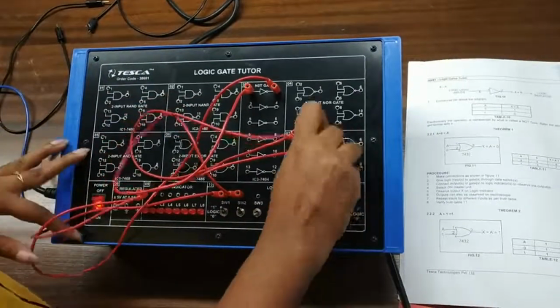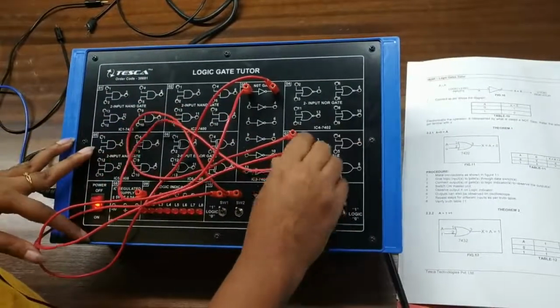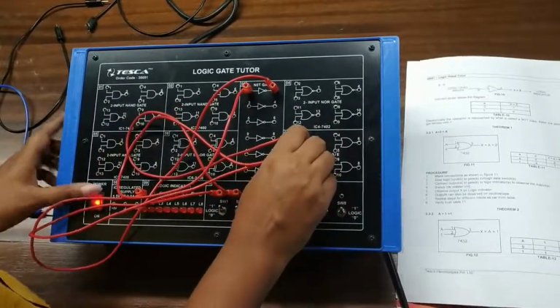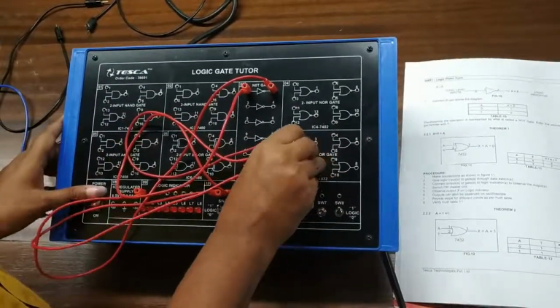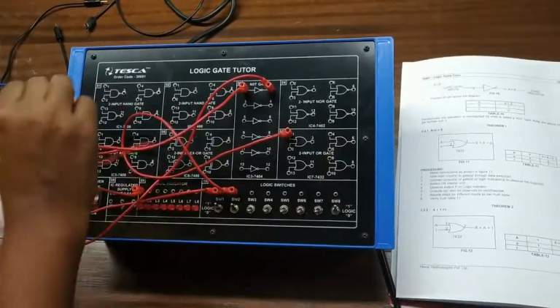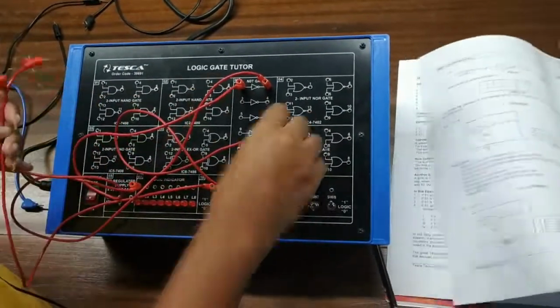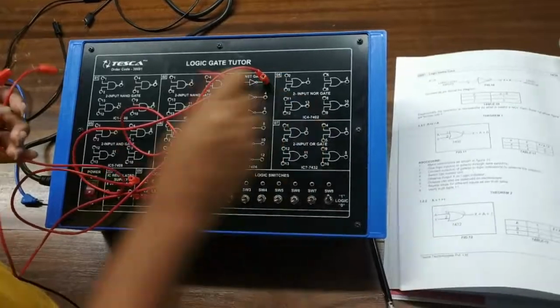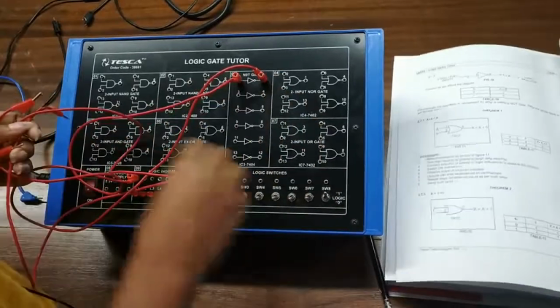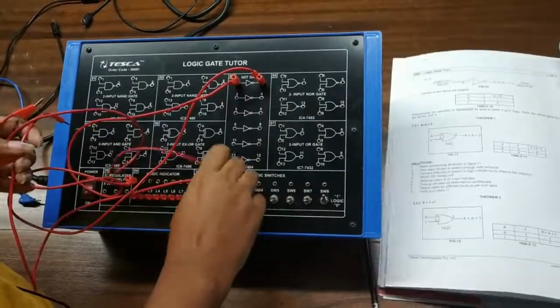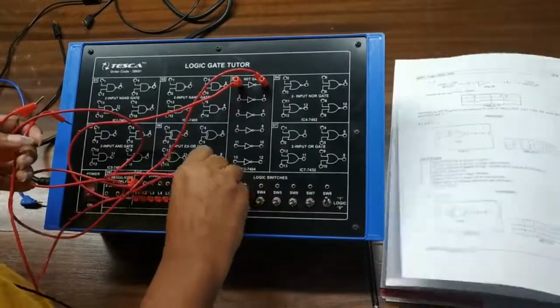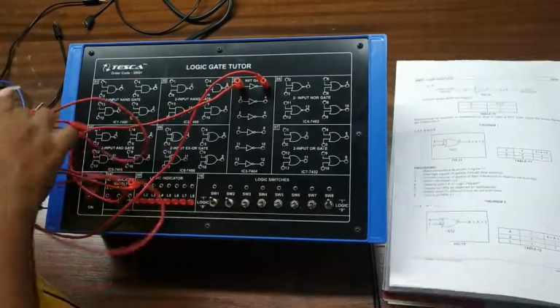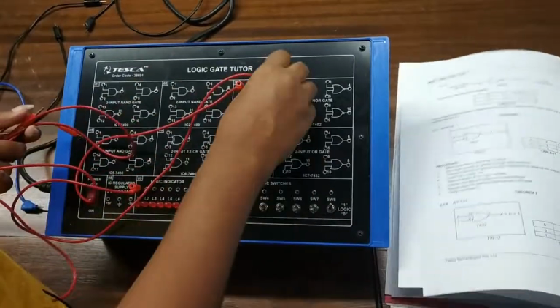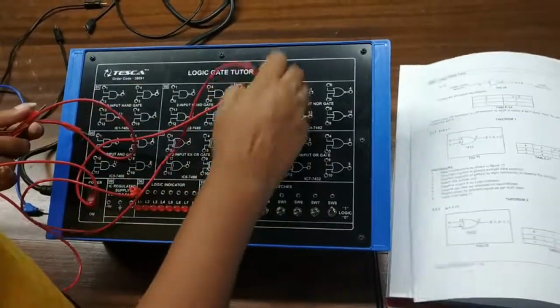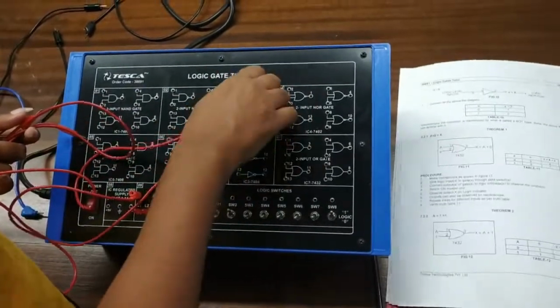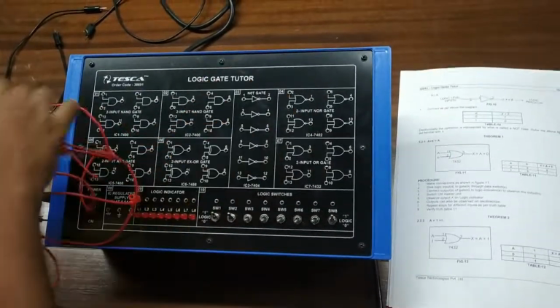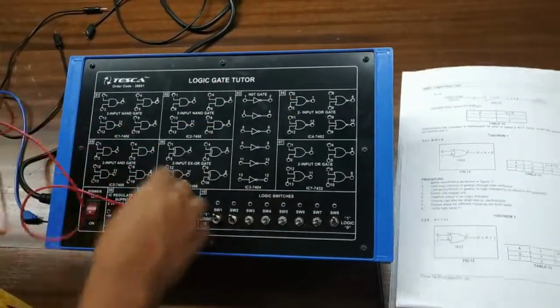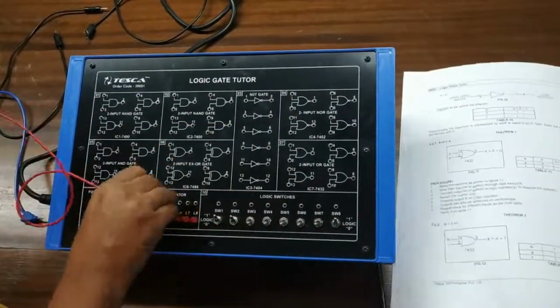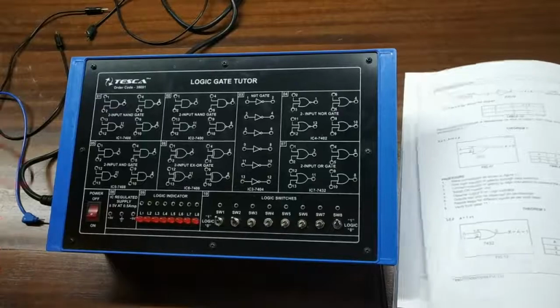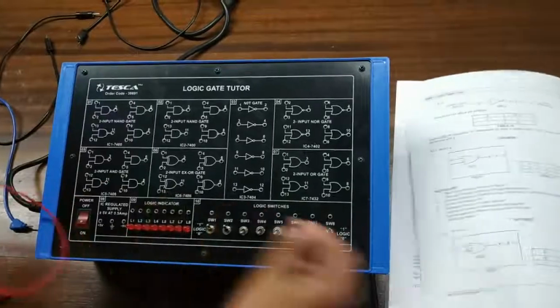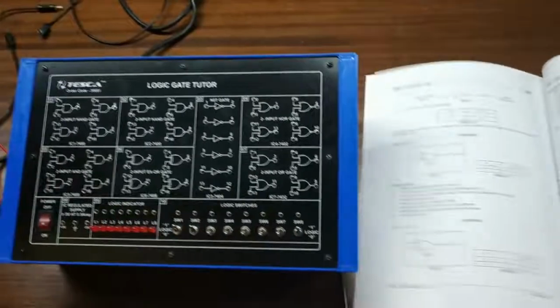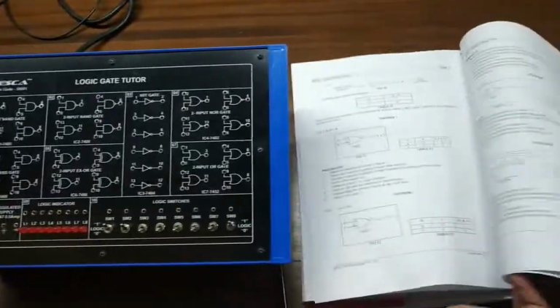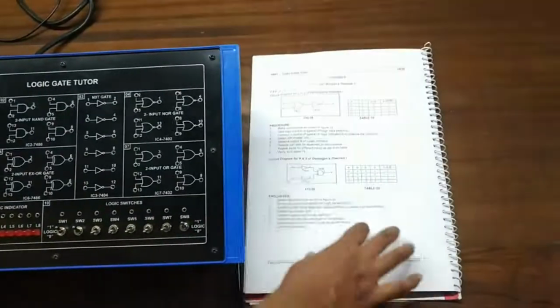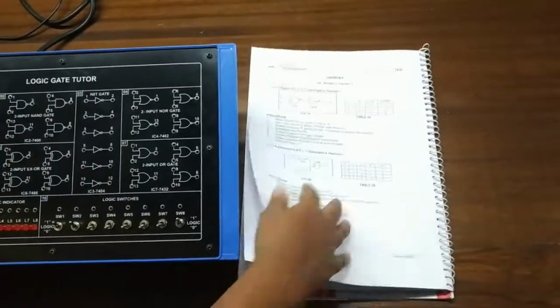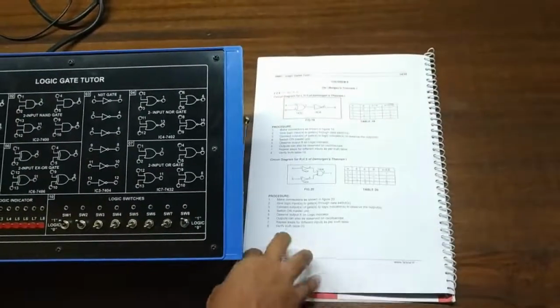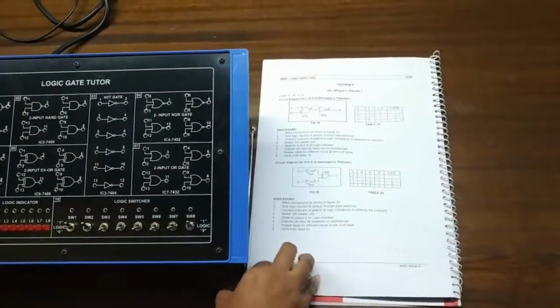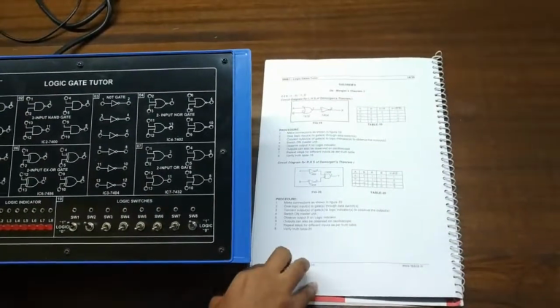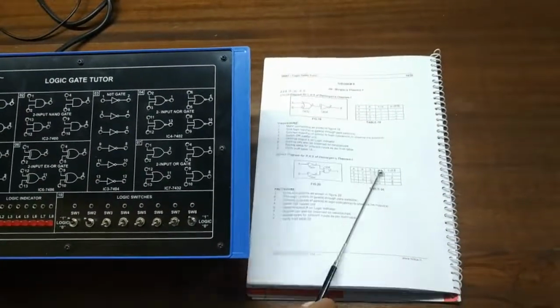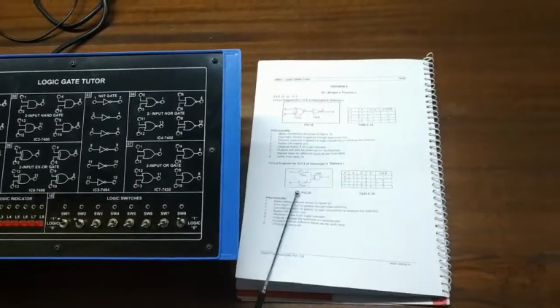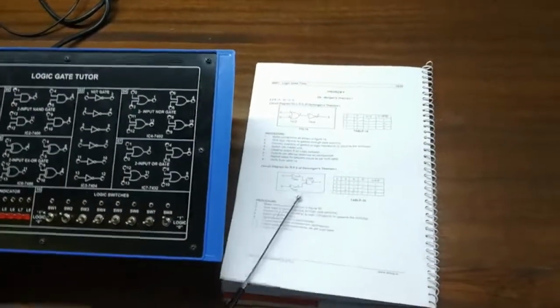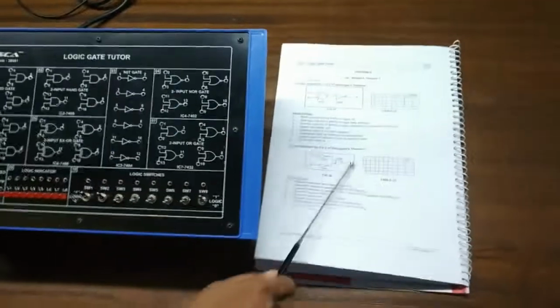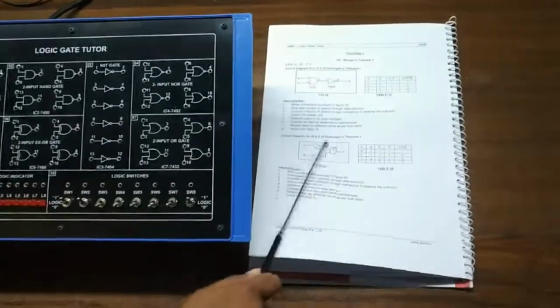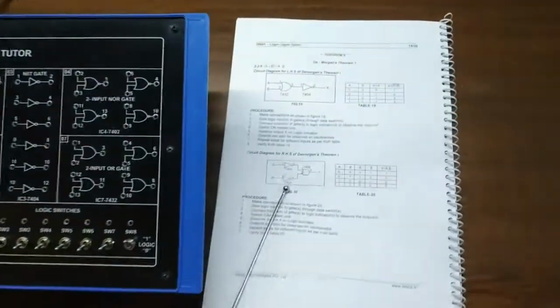Now we will observe the right-hand side circuit diagram and compare the two truth tables to see if they are the same. For the right-hand side, we will build this circuit.